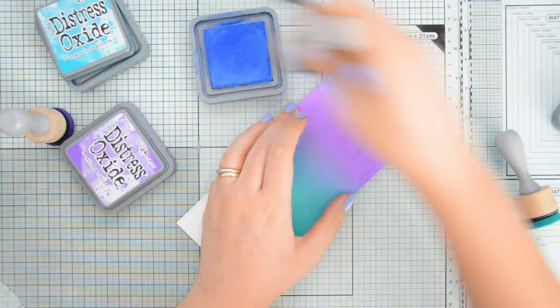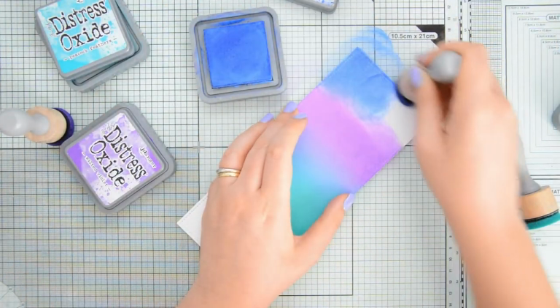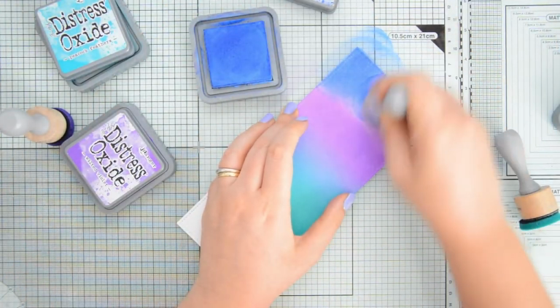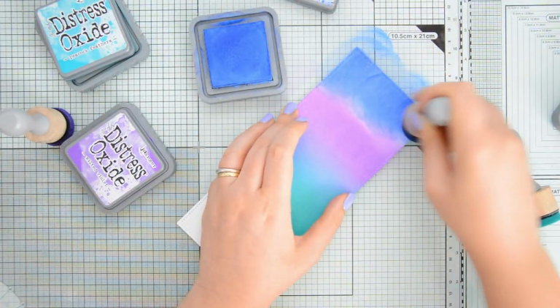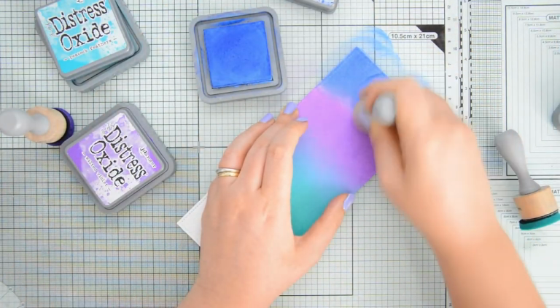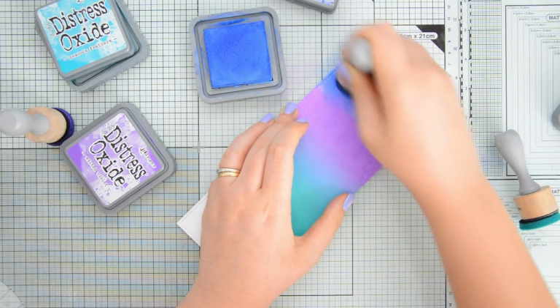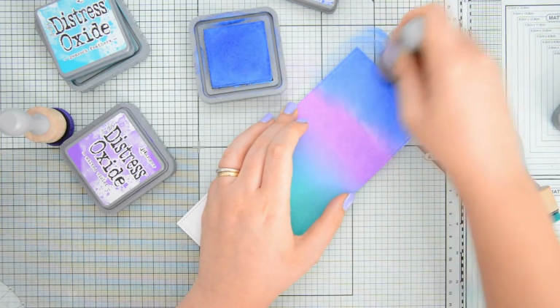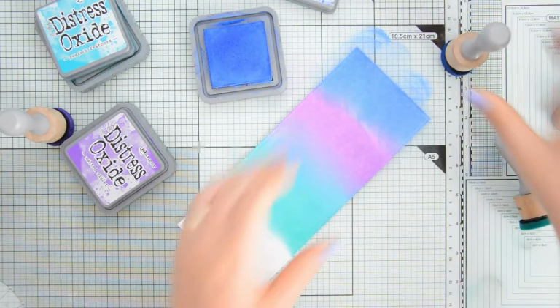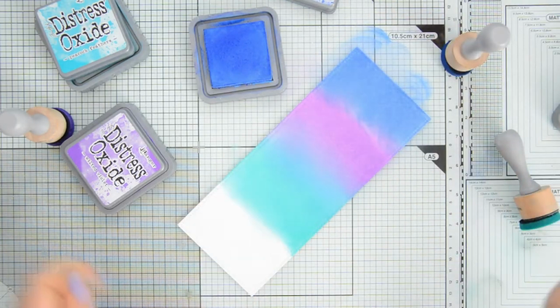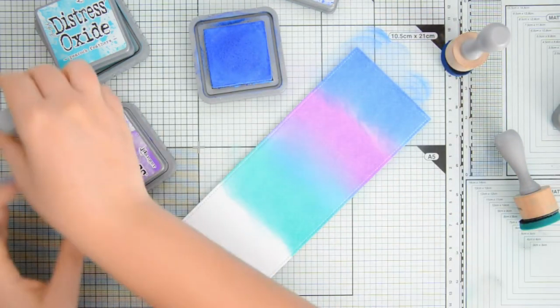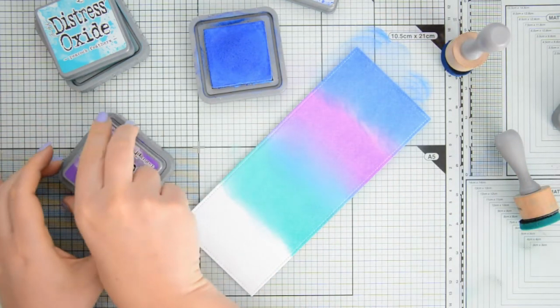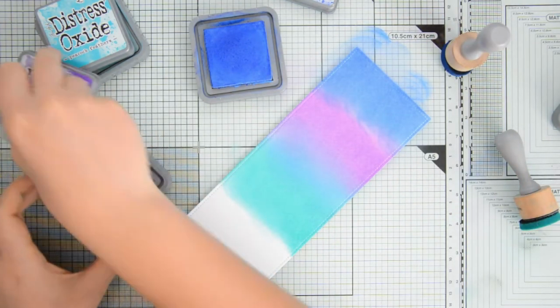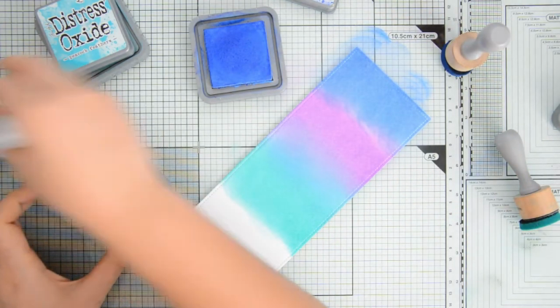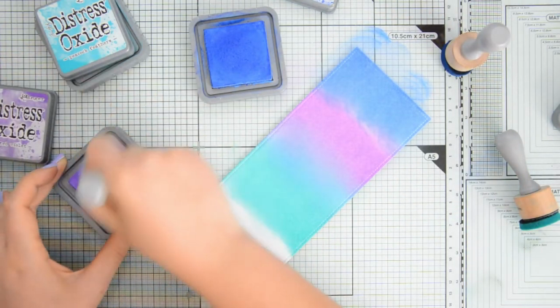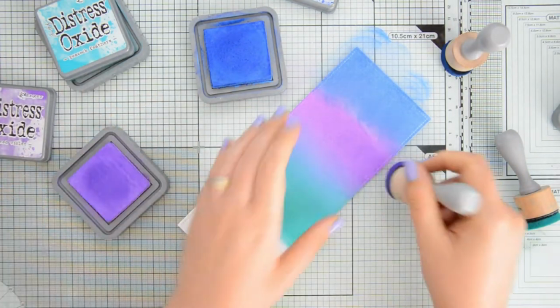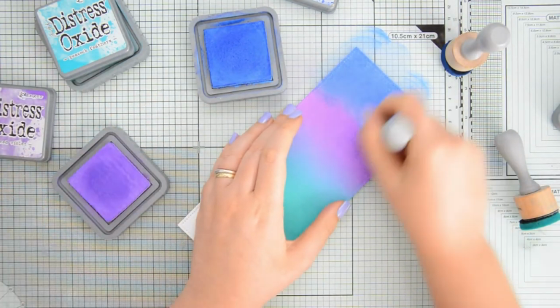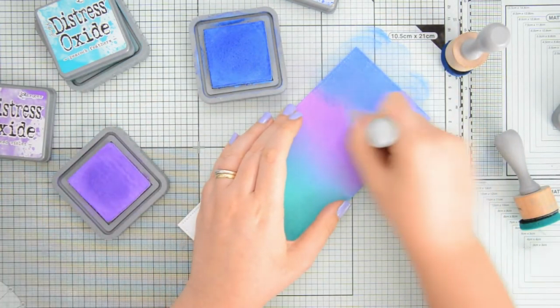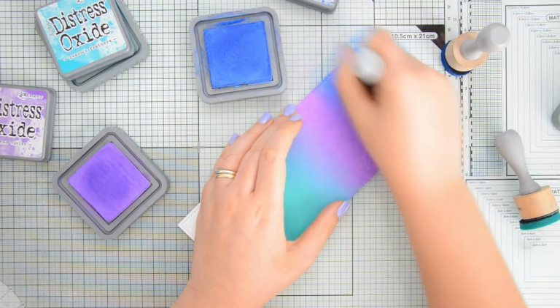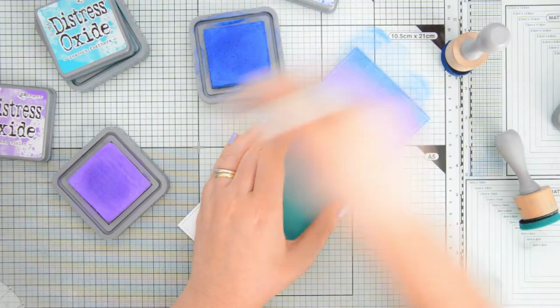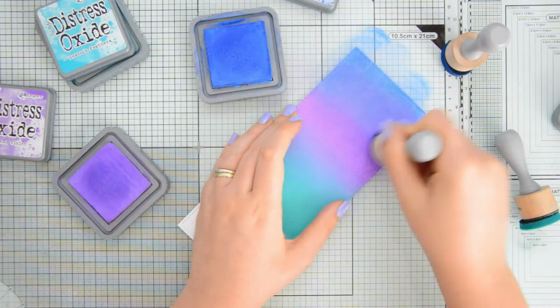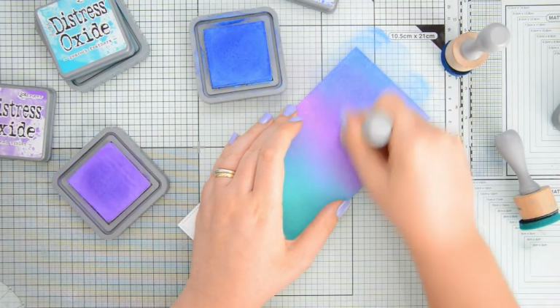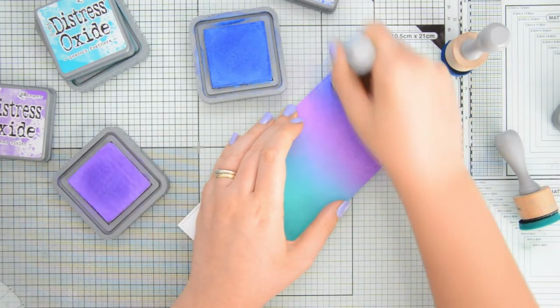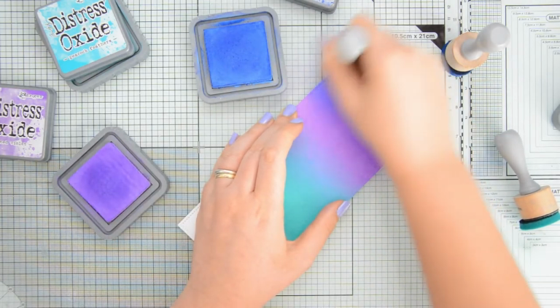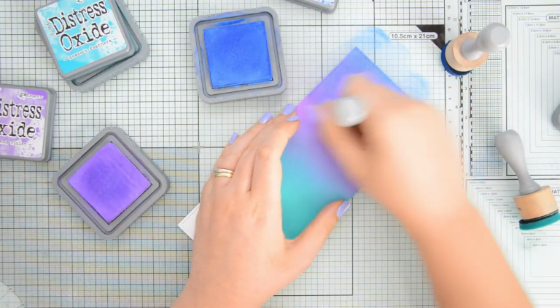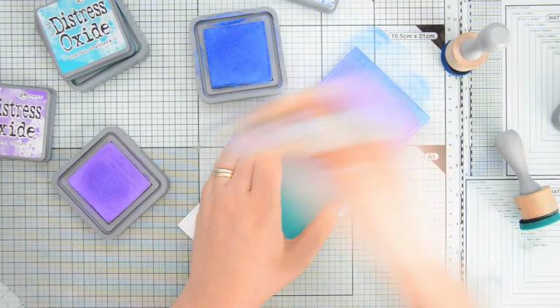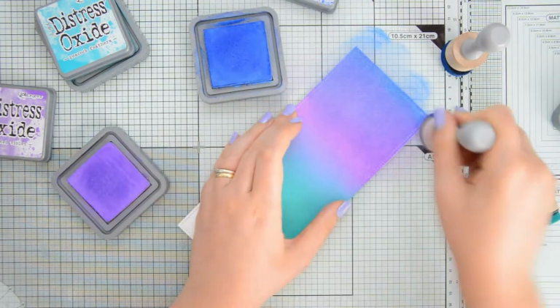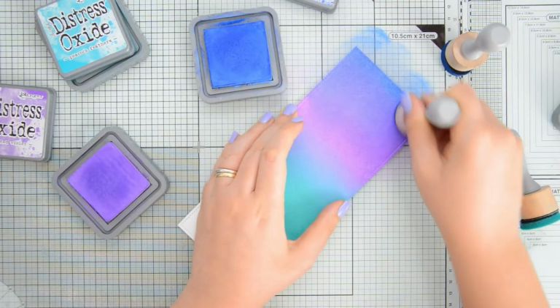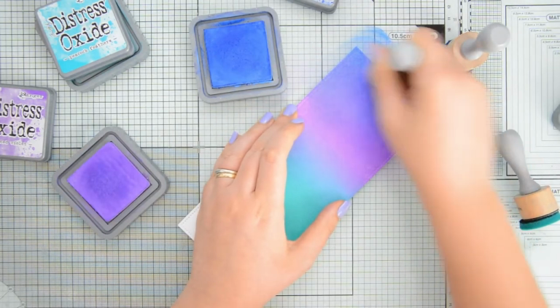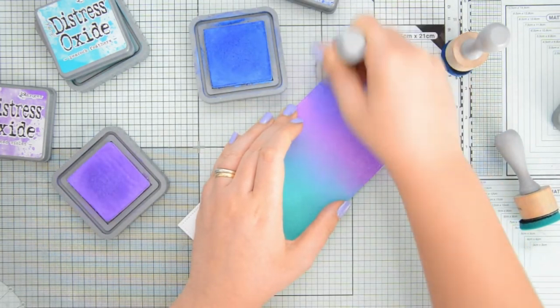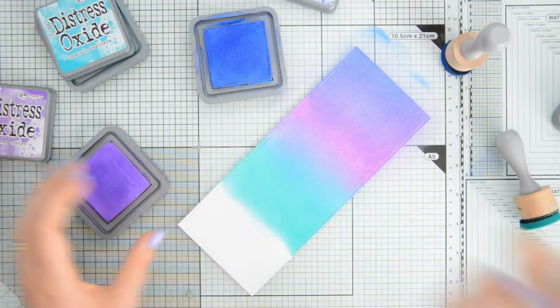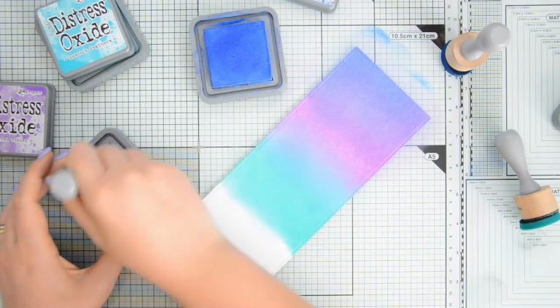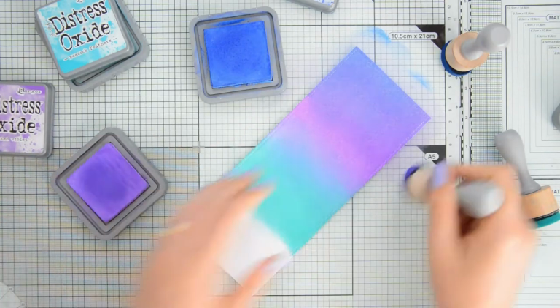The last color that I have at the top of my sky is blueprint sketch. I wanted to tone this down towards a more purple color so I'm going to go over that entire area with my wilted violet.